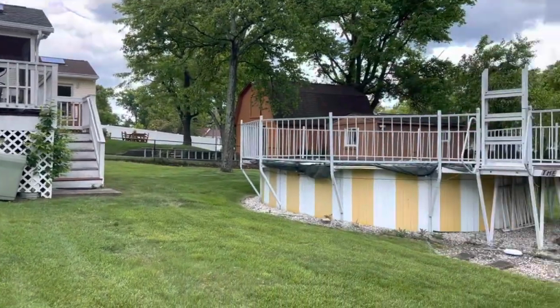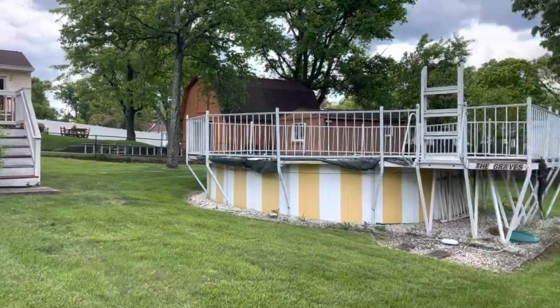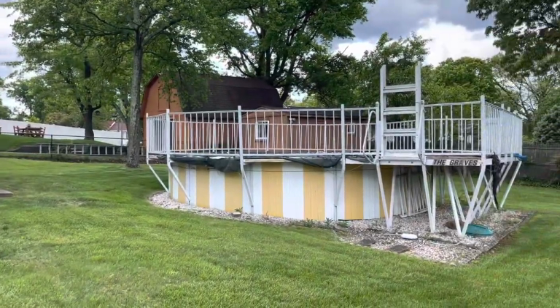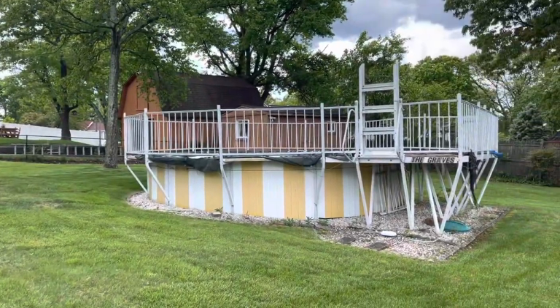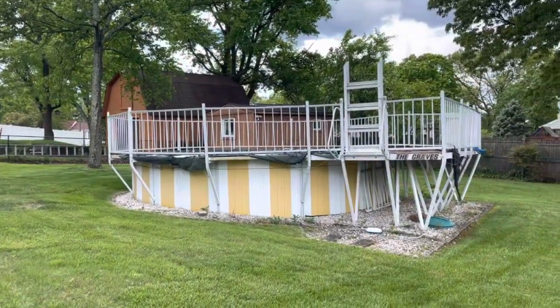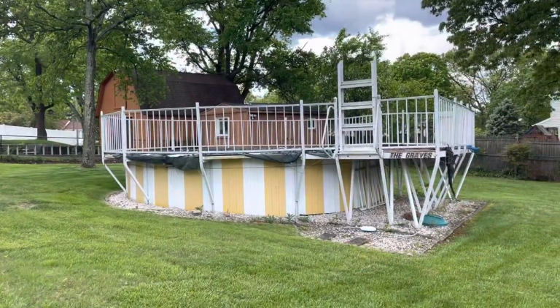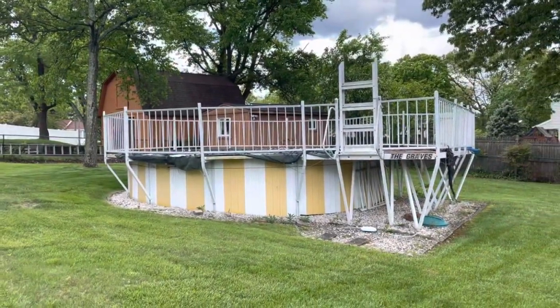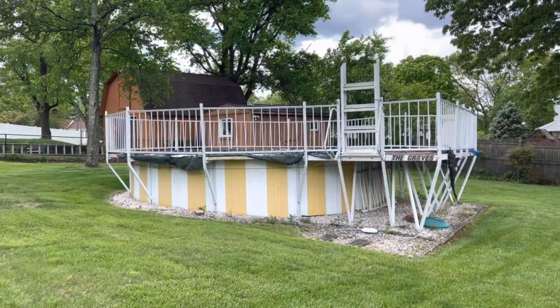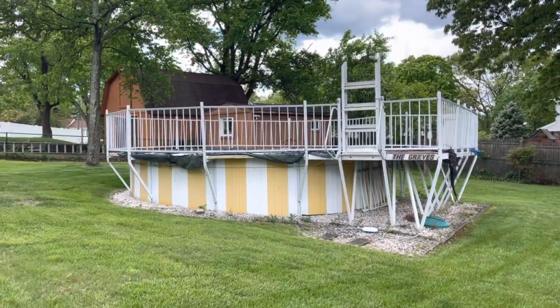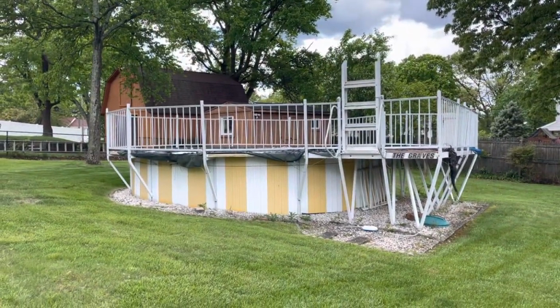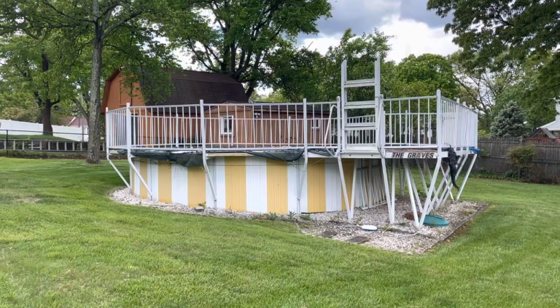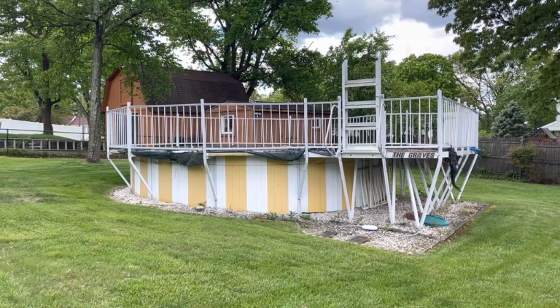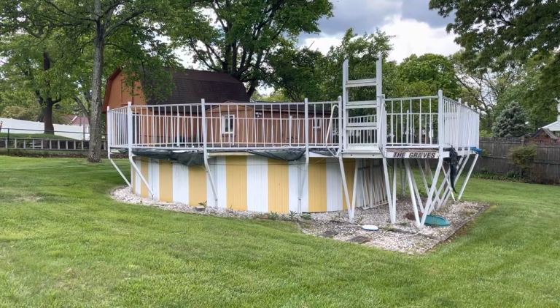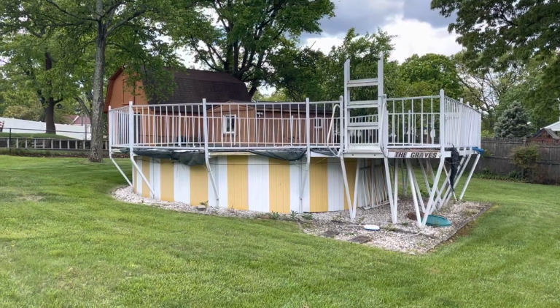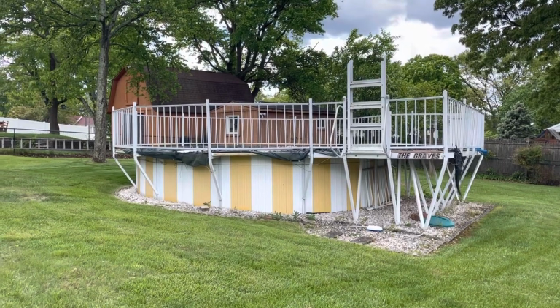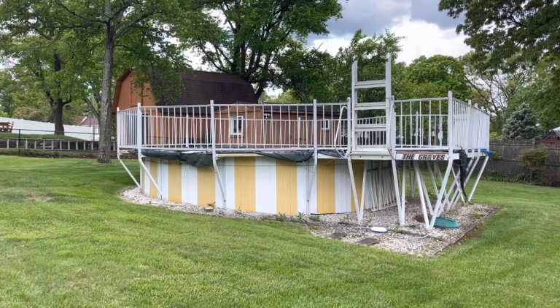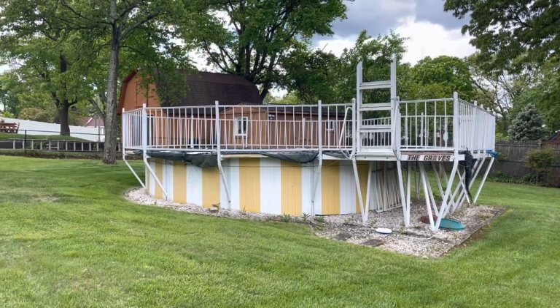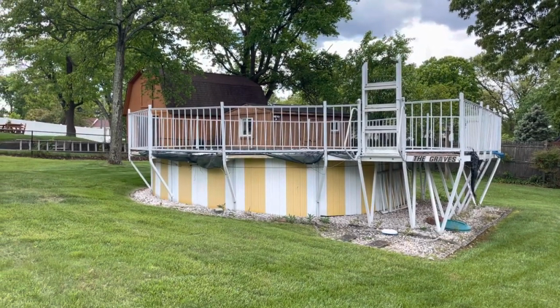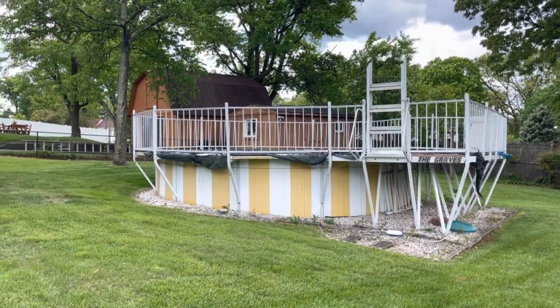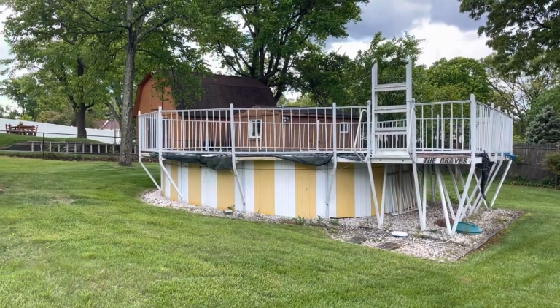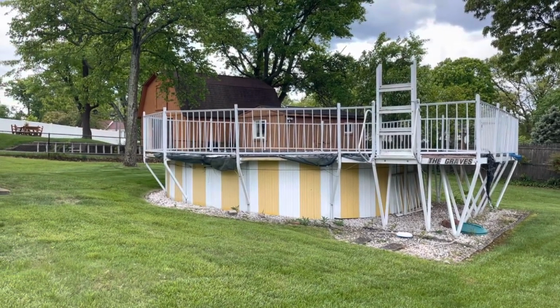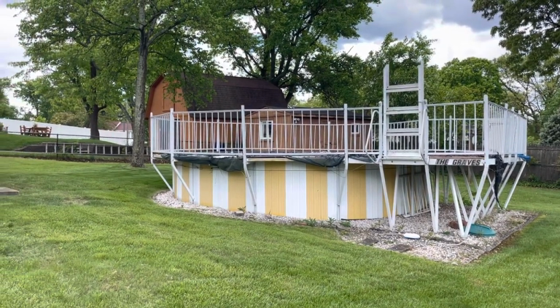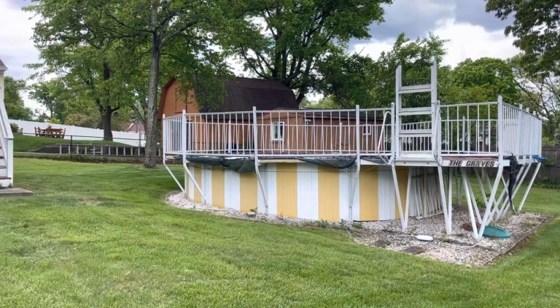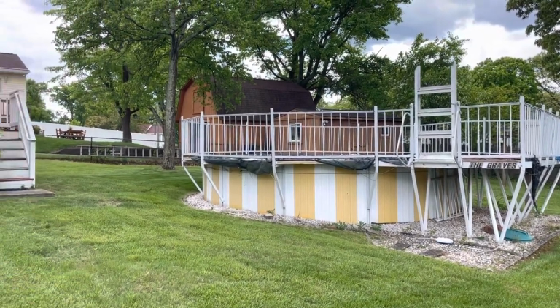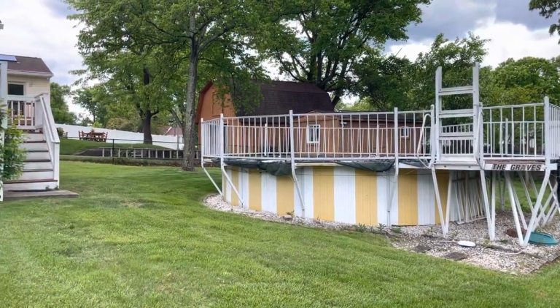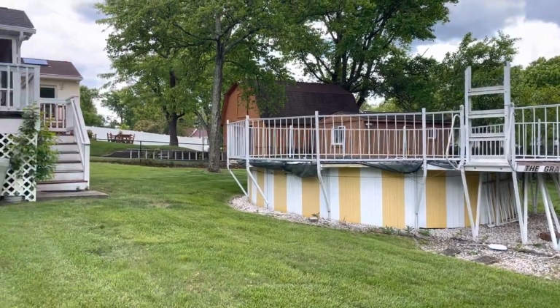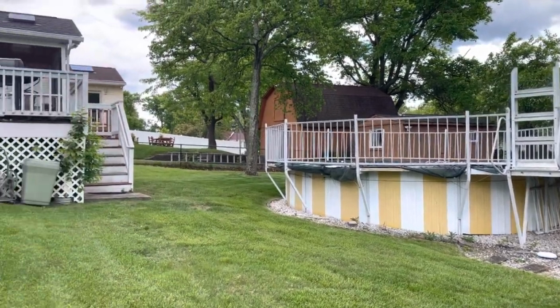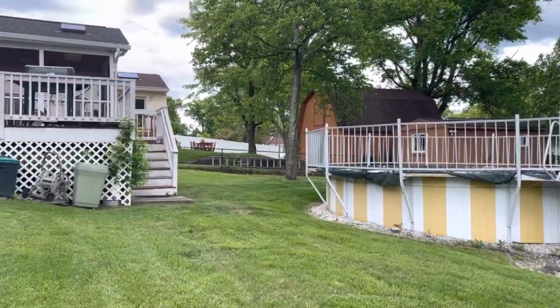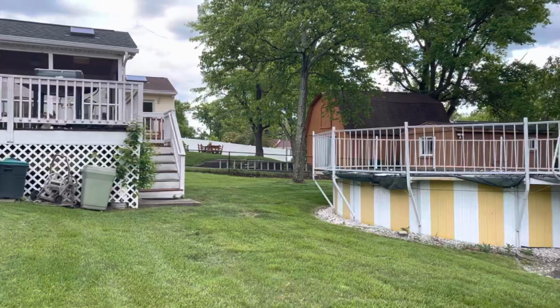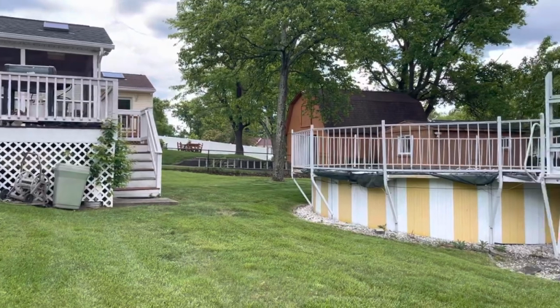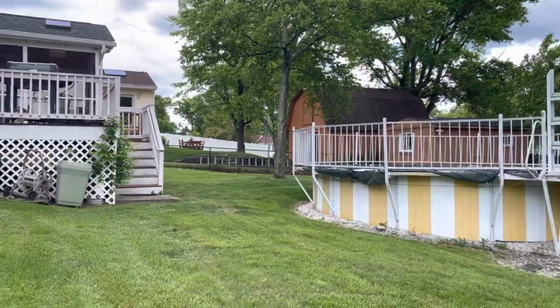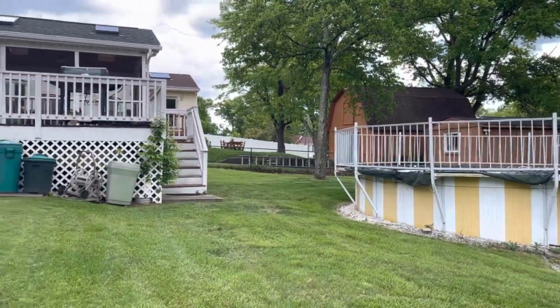The pool — just spending some money opening it up. Putting filters in if we need it and just getting it up and running. I think it's a selling point.